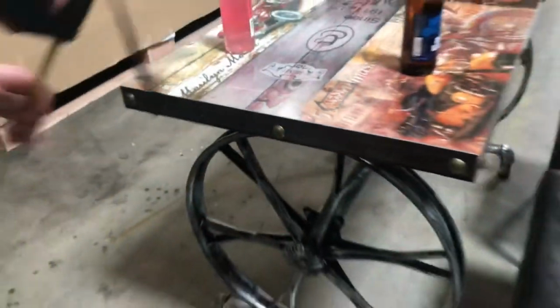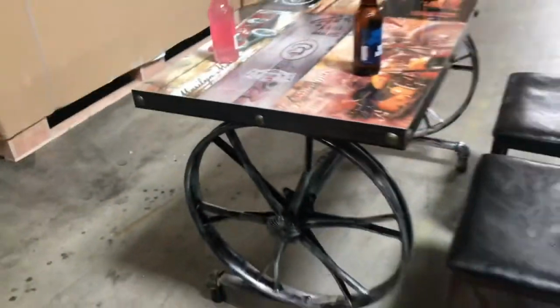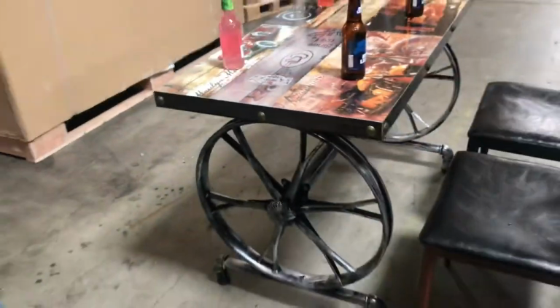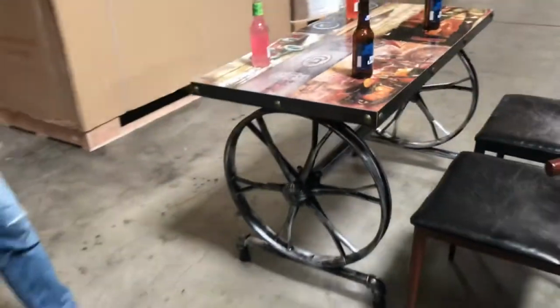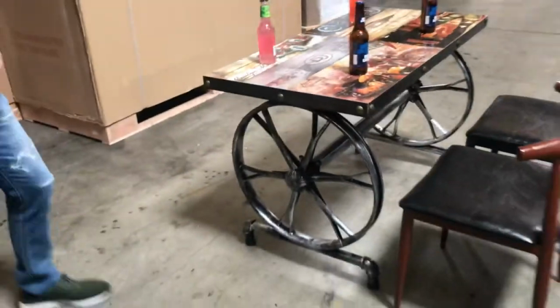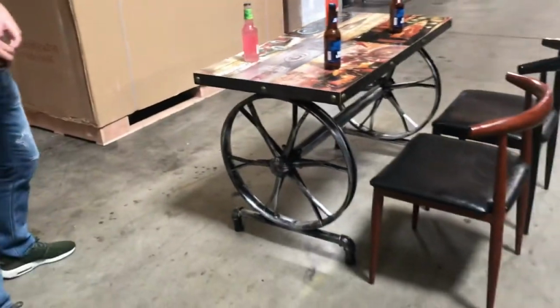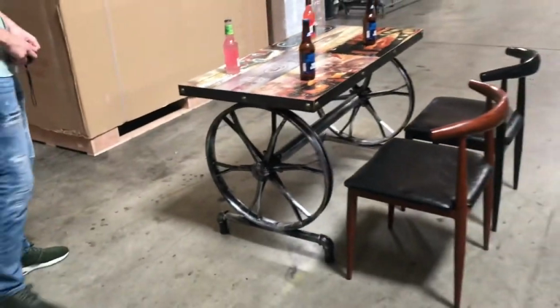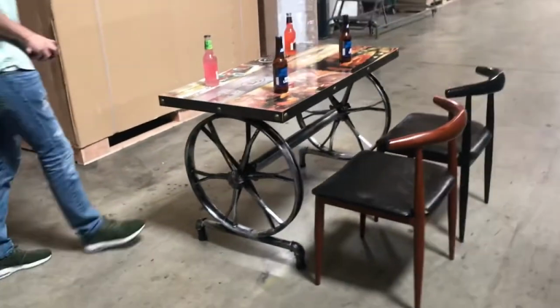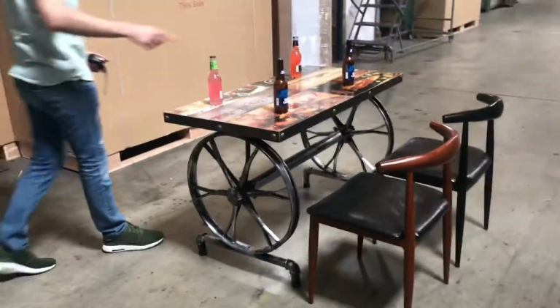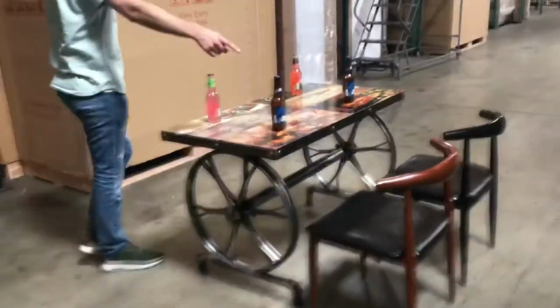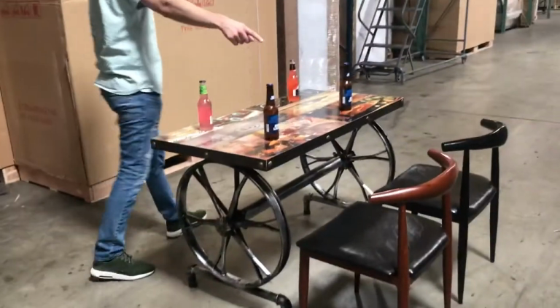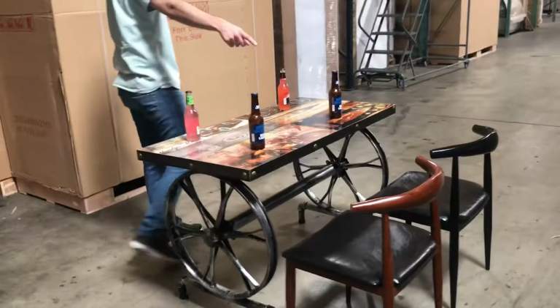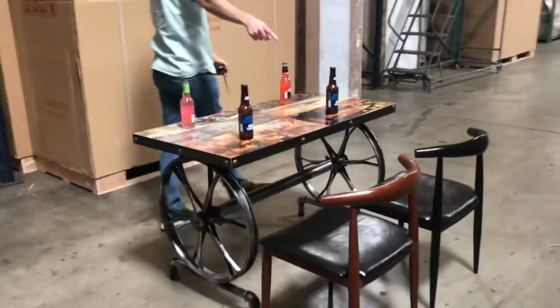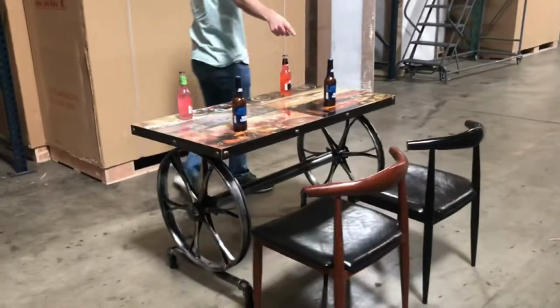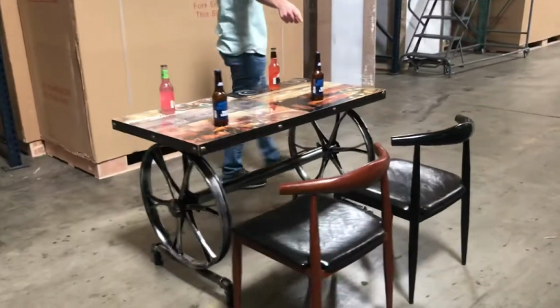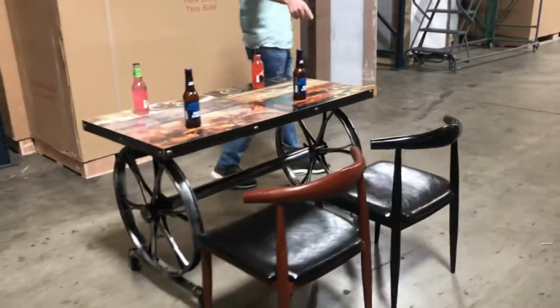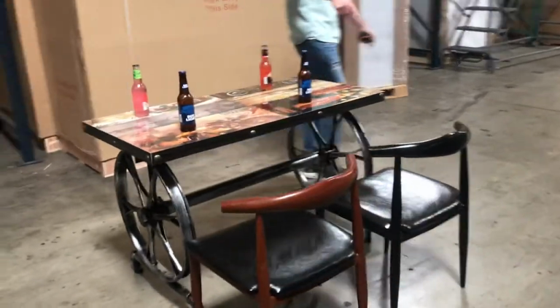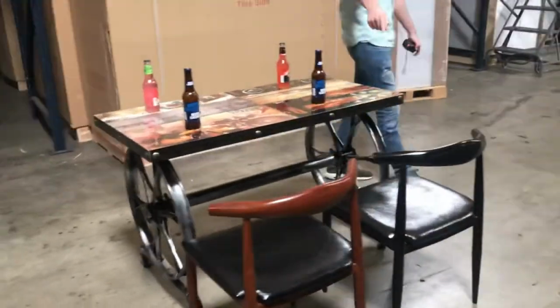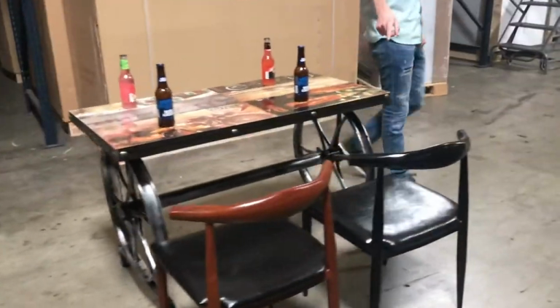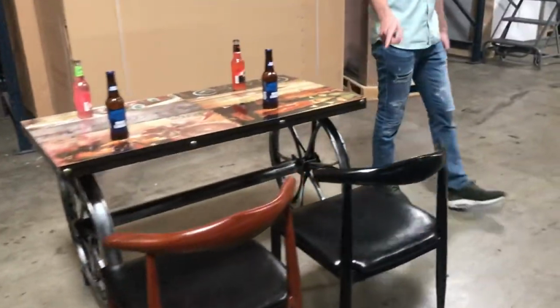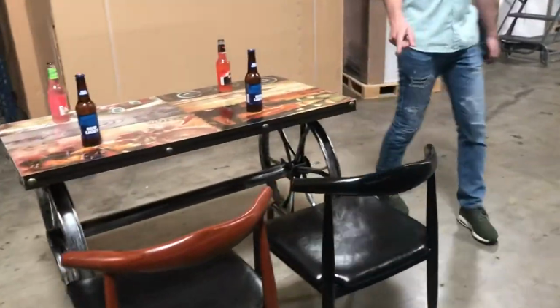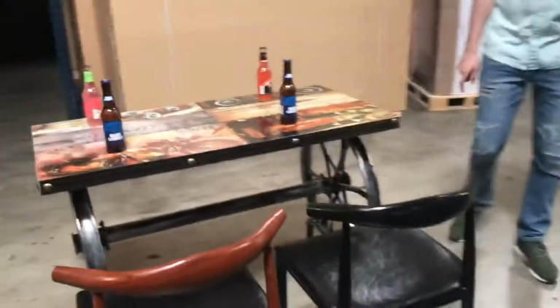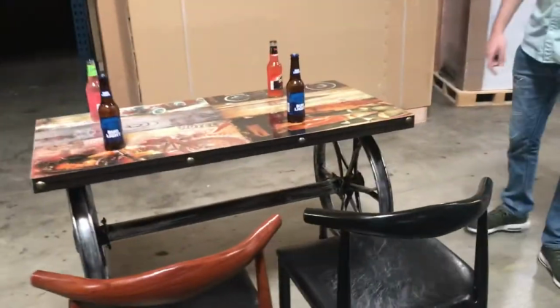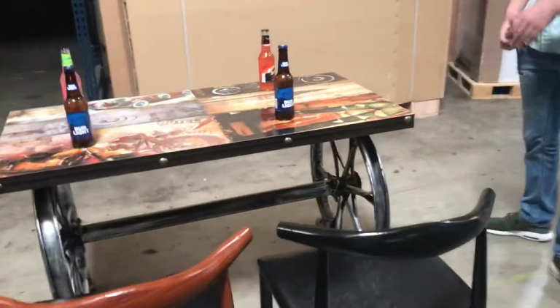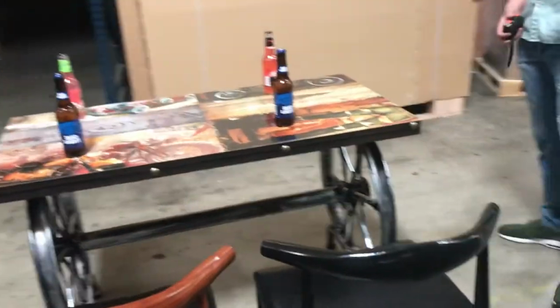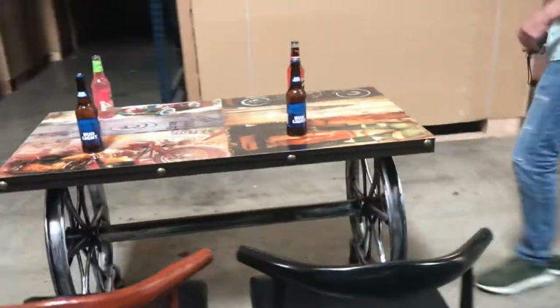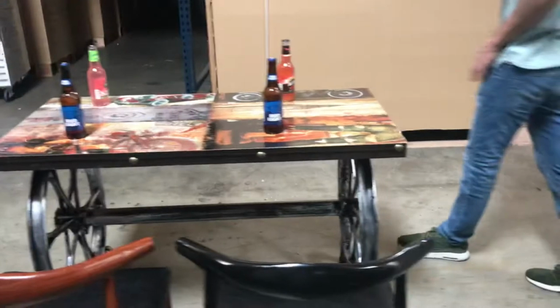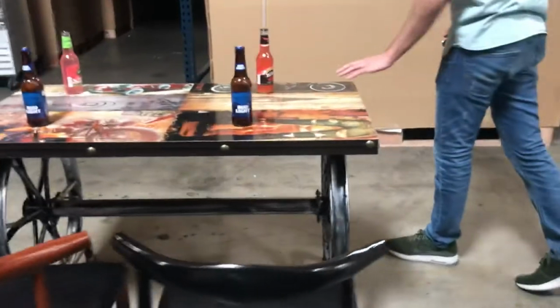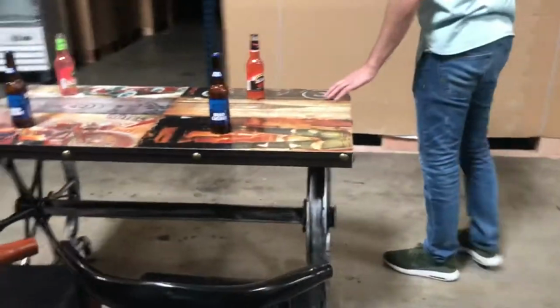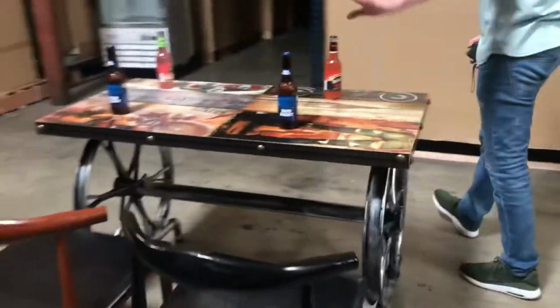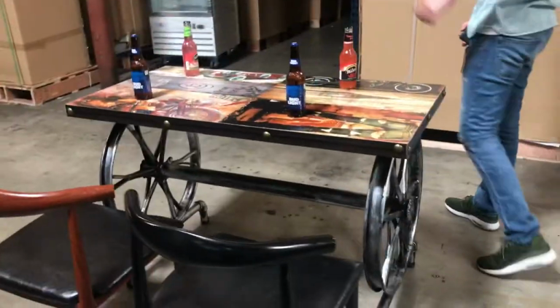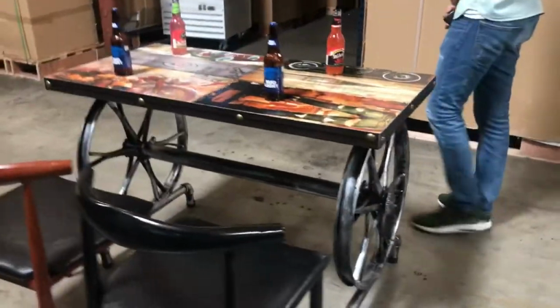Now this table does fit four chairs. As you can see, we have some styles over here that match it. We also sell the chairs separately, so you can take a look at those on our website.